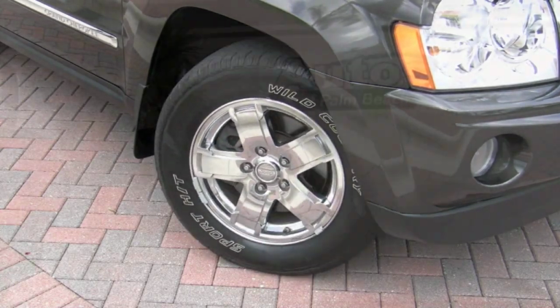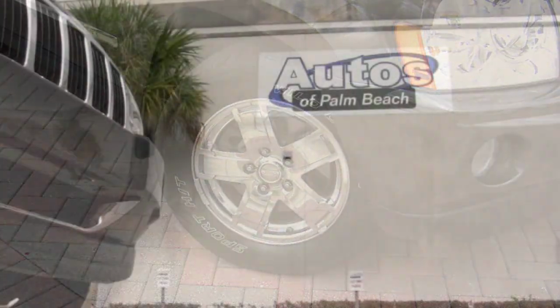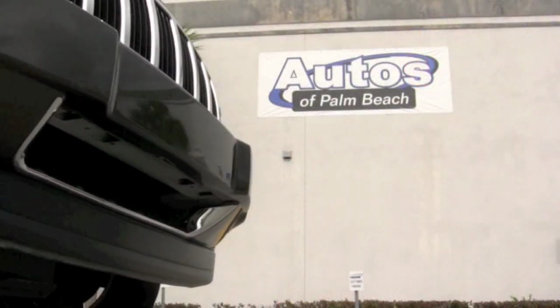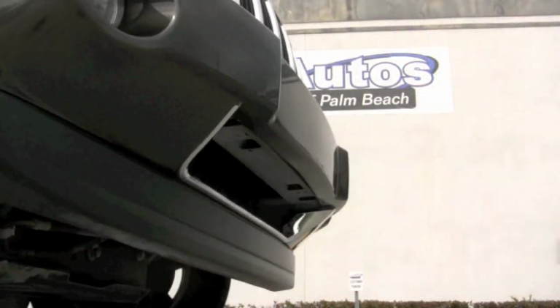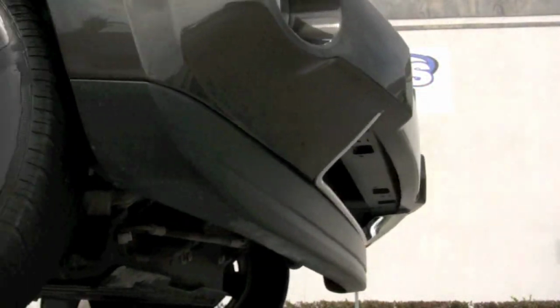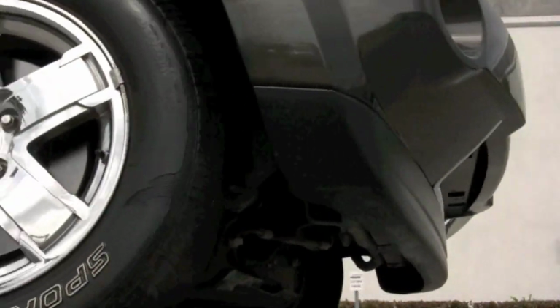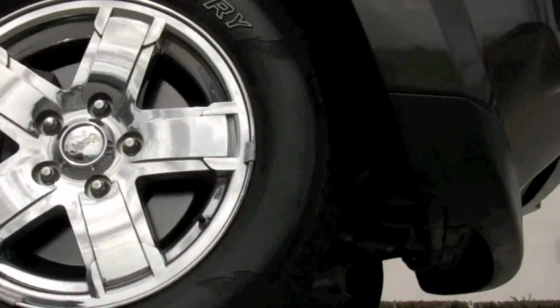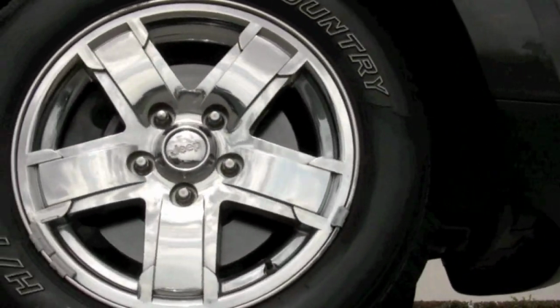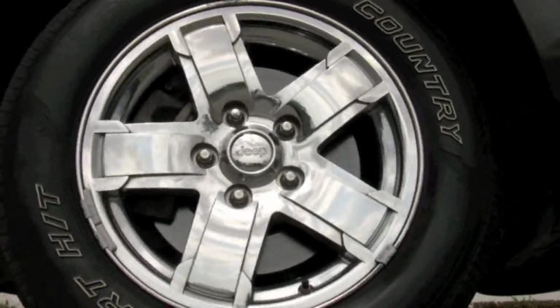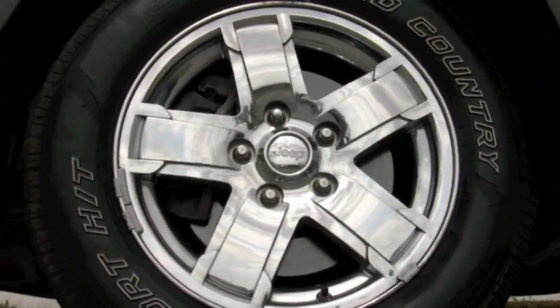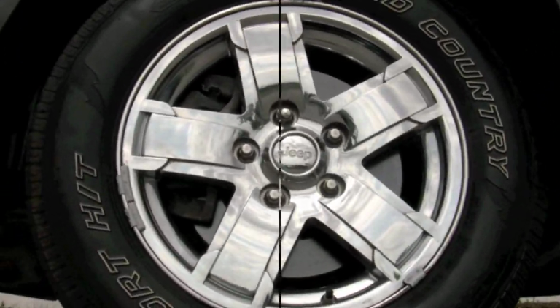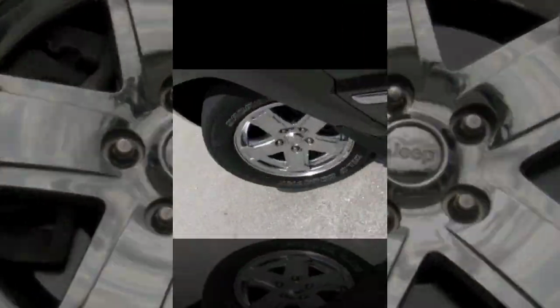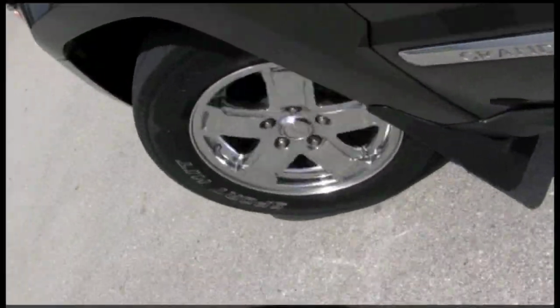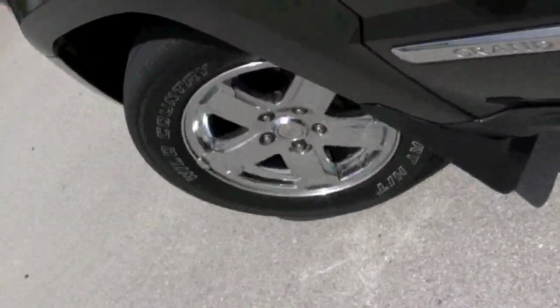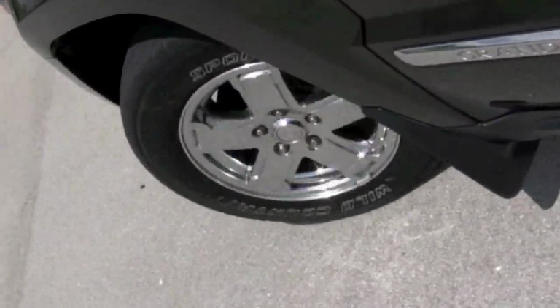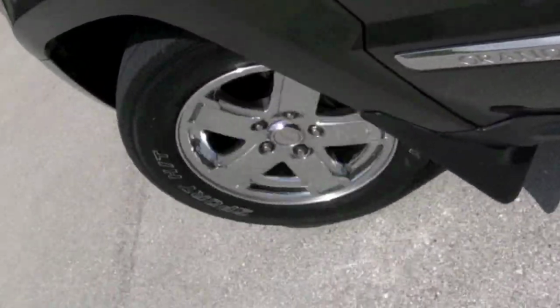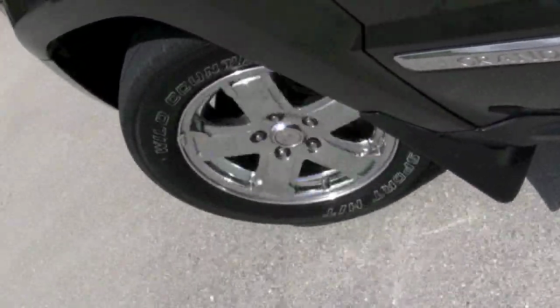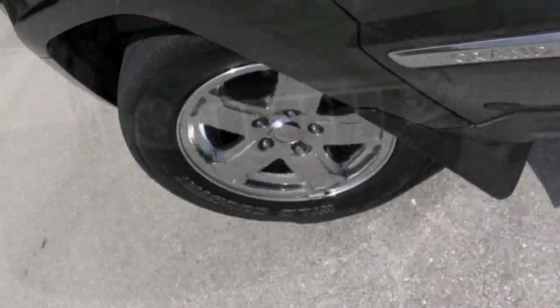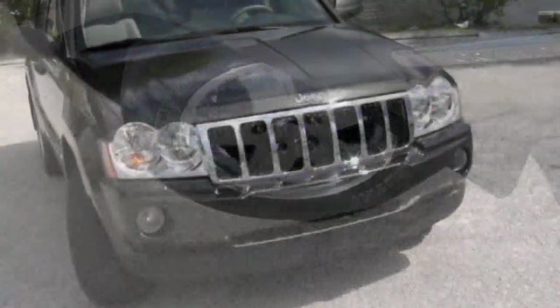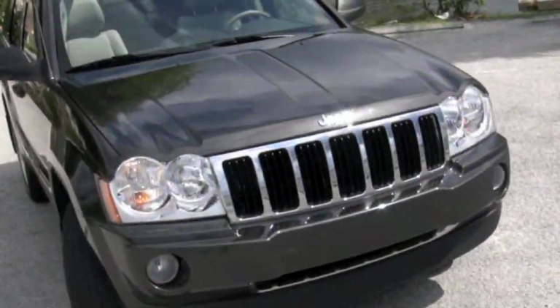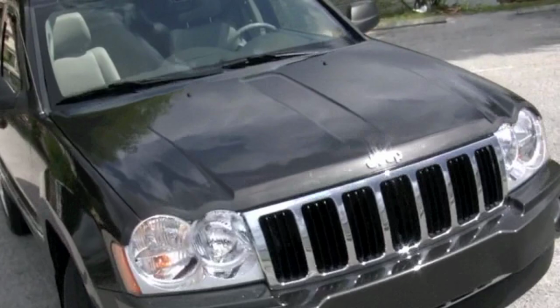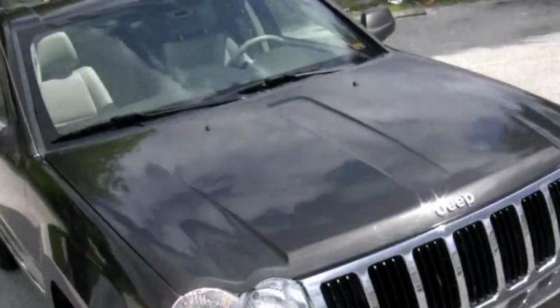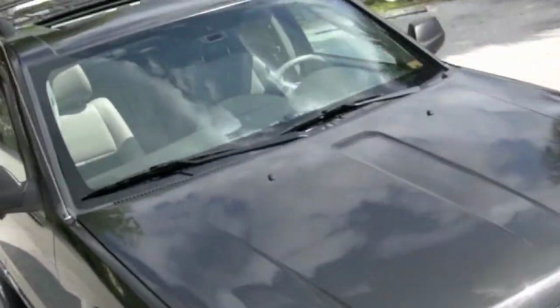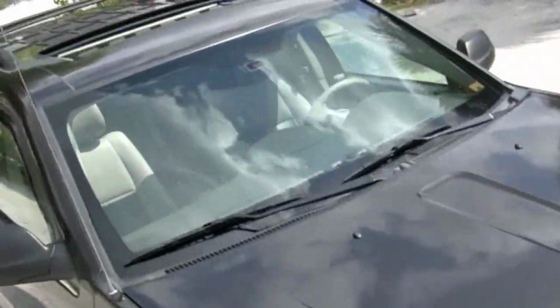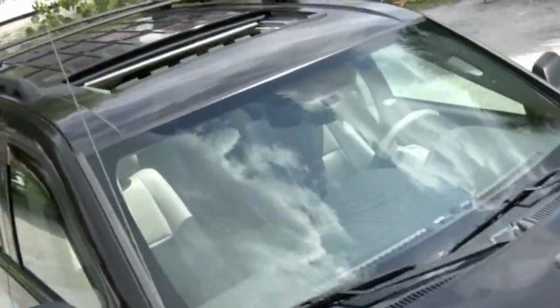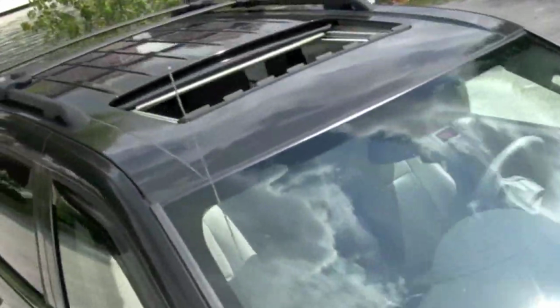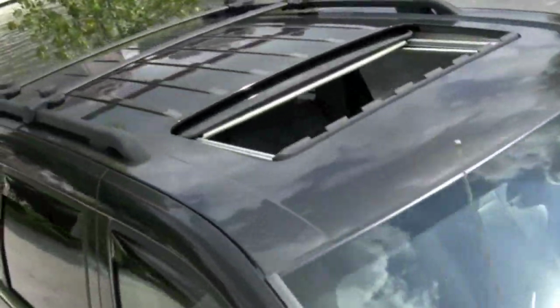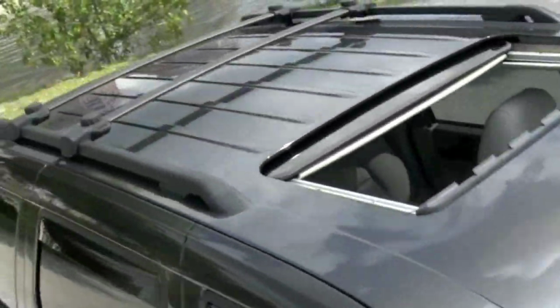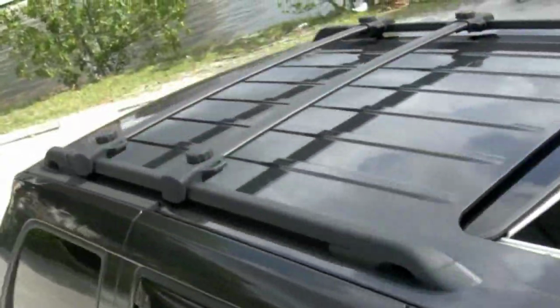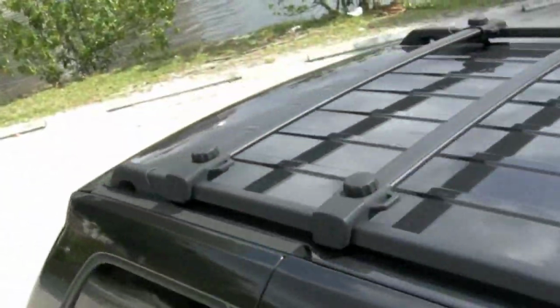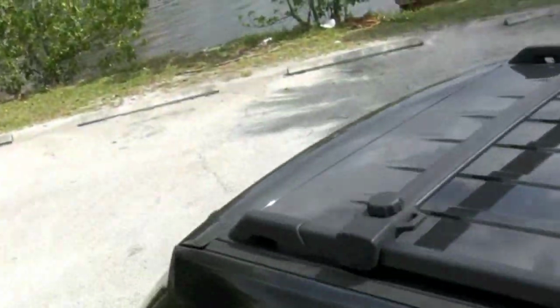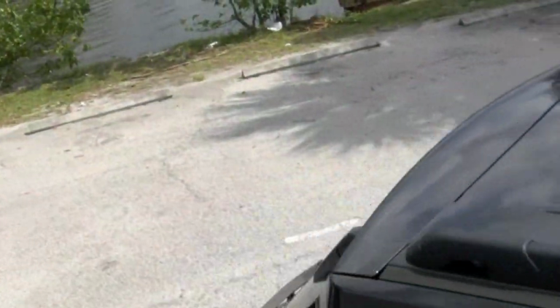Gripping you to the road are tires in good condition, wrapped around 17-inch chrome-clad aluminum wheels. From the chromed grille in the front to the tow hitch on the back, your new Jeep looks great and it's ready to perform.